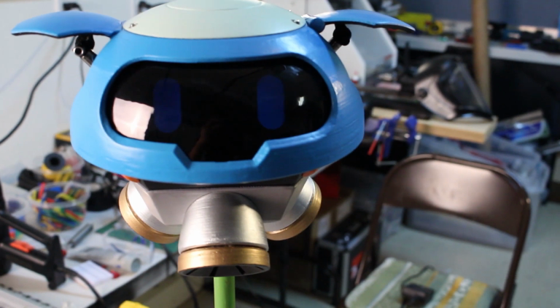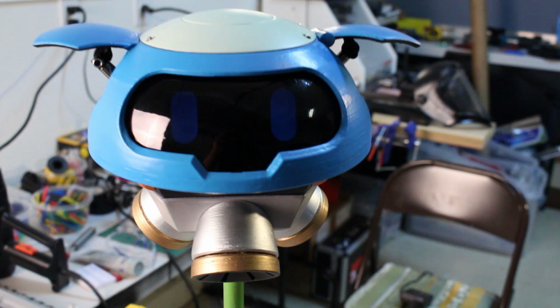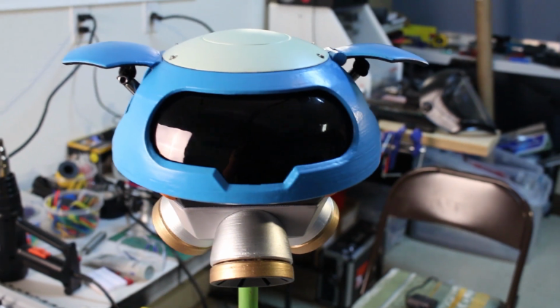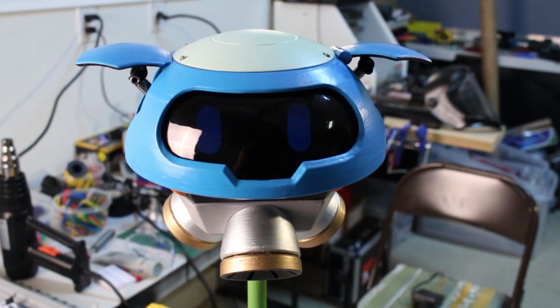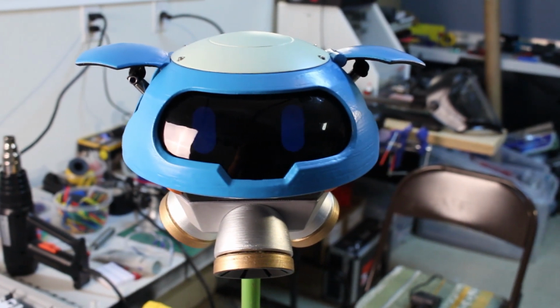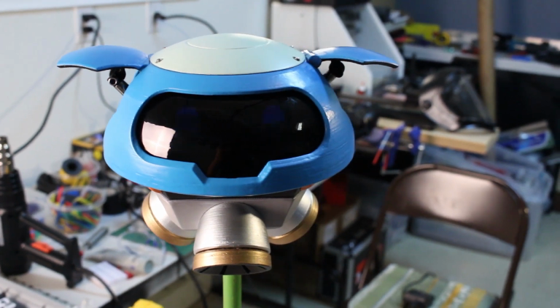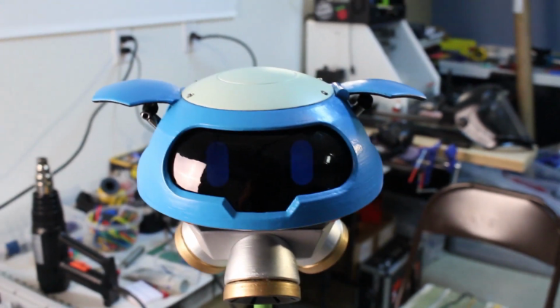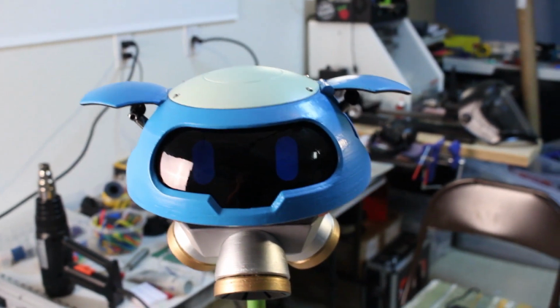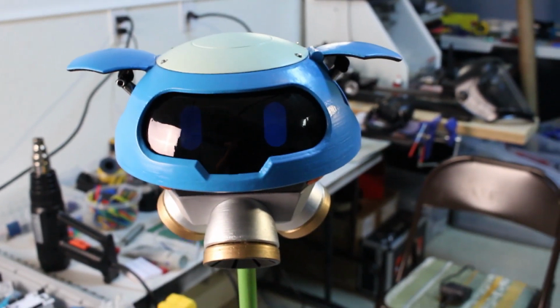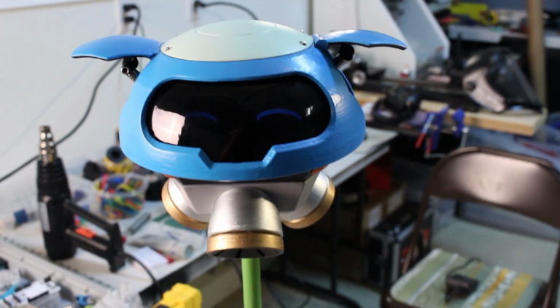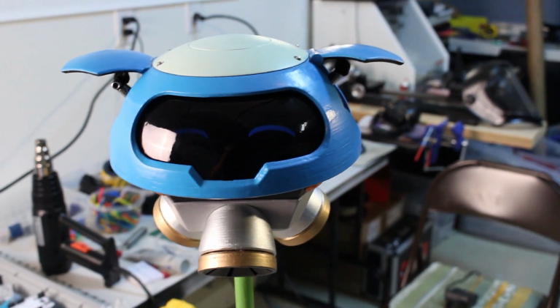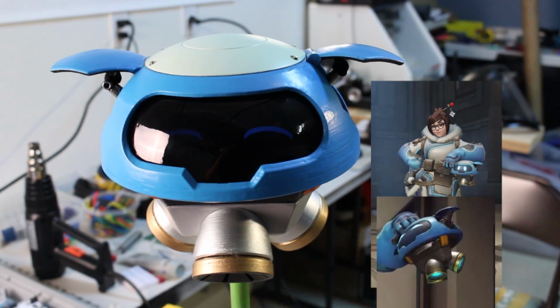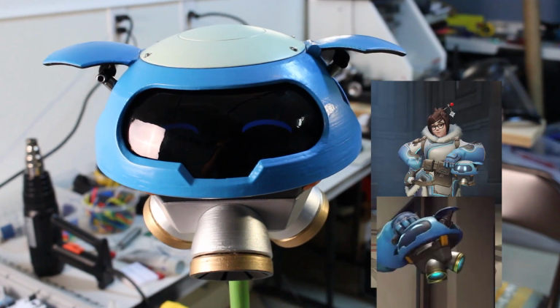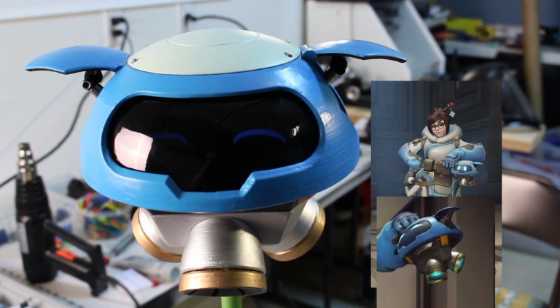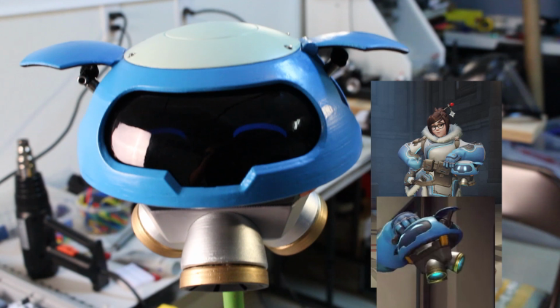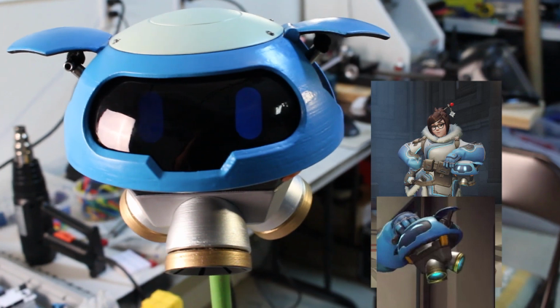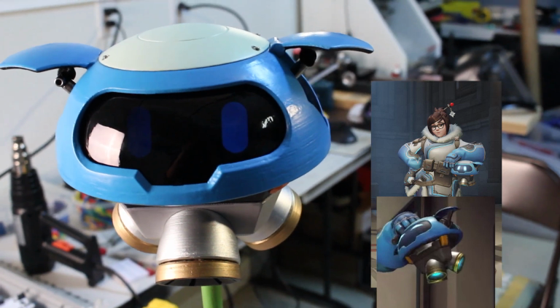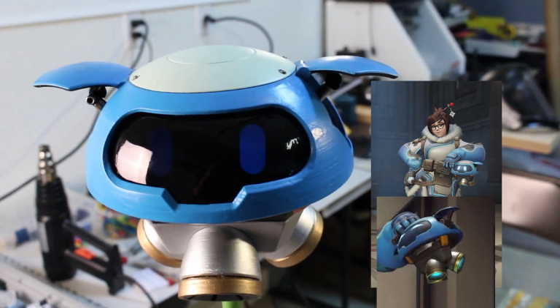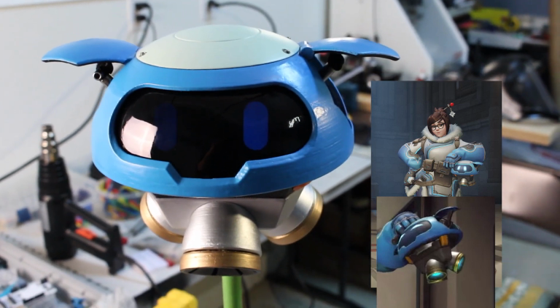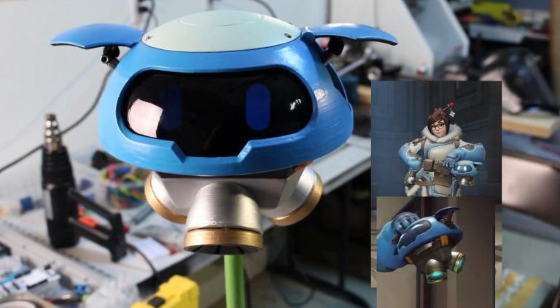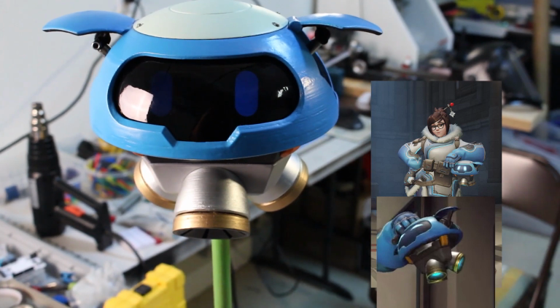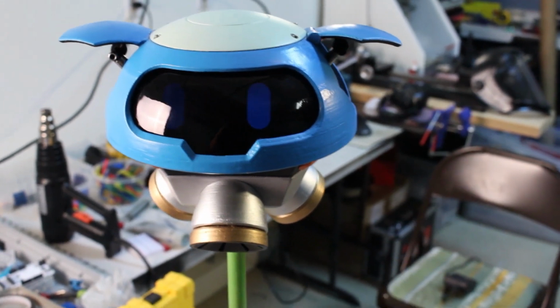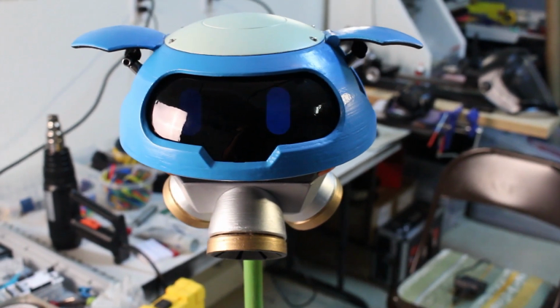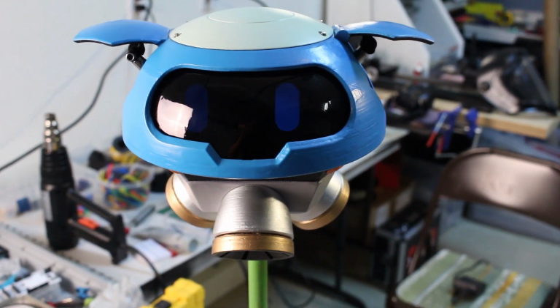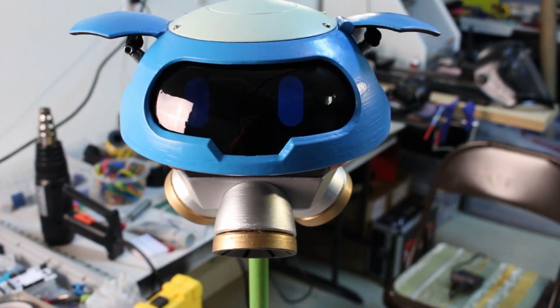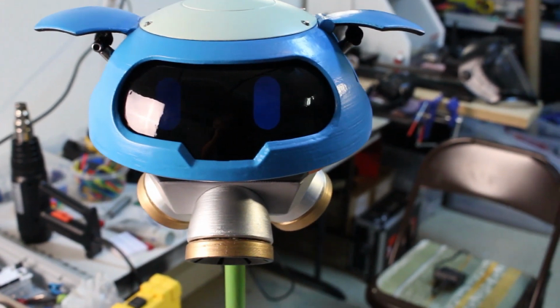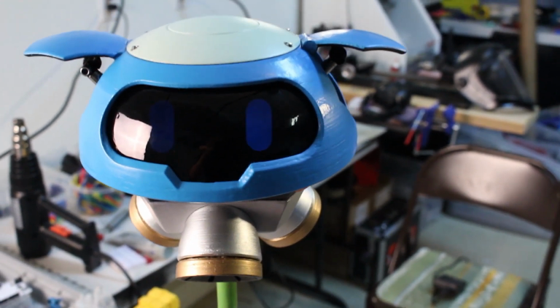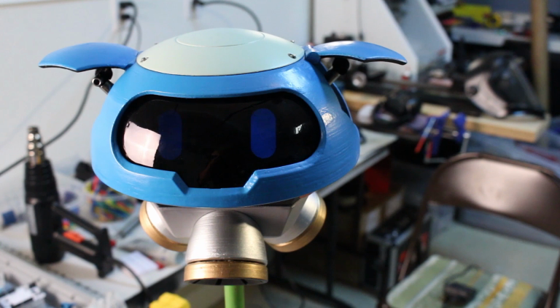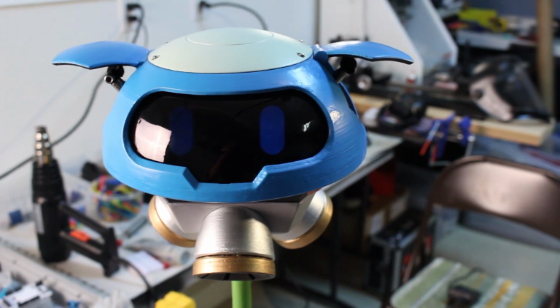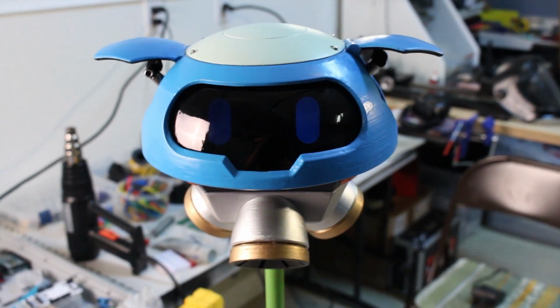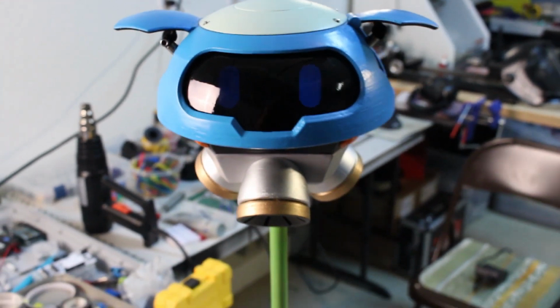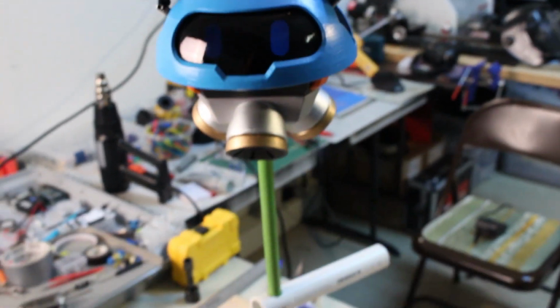Hey YouTube, welcome back to my Snowball project. This is a robot companion to one of the heroes in the video game Overwatch. If you haven't seen my first video, check out the link in the description where you can see more of the design process.